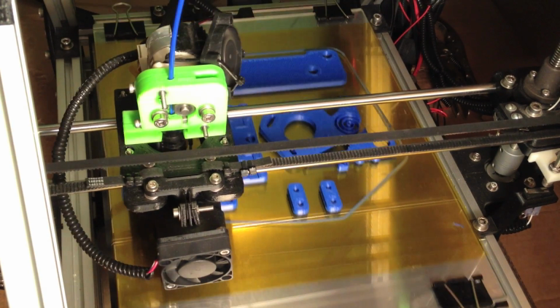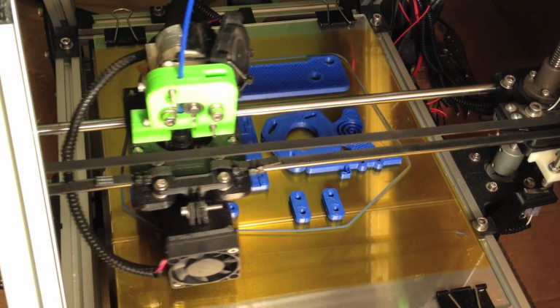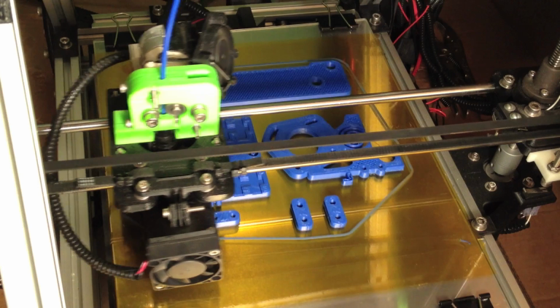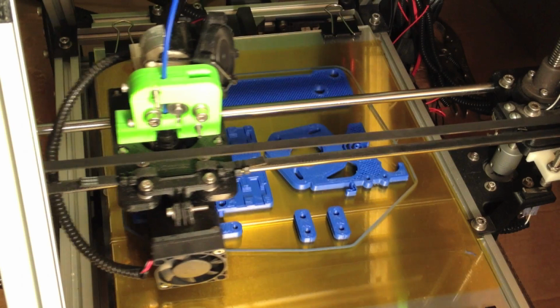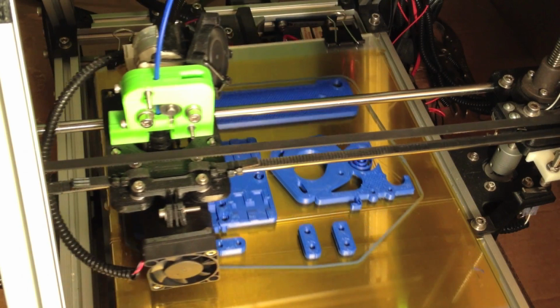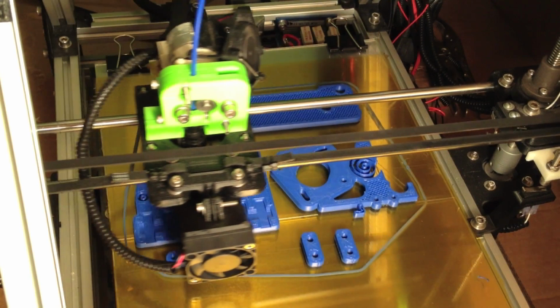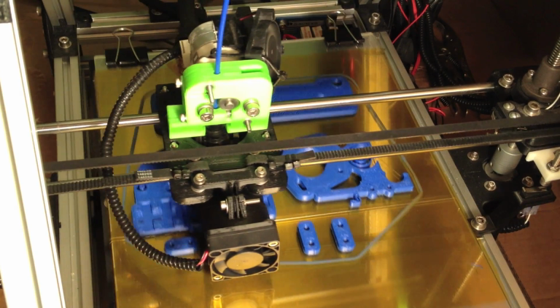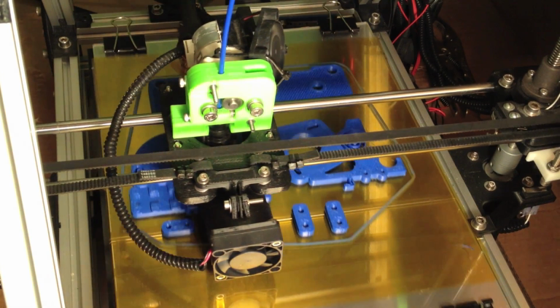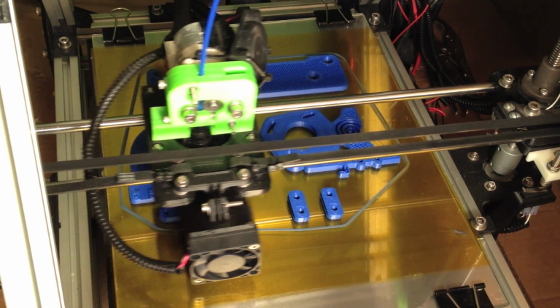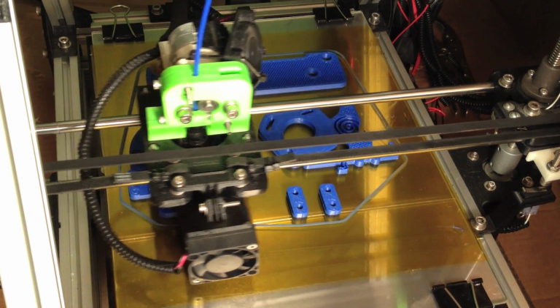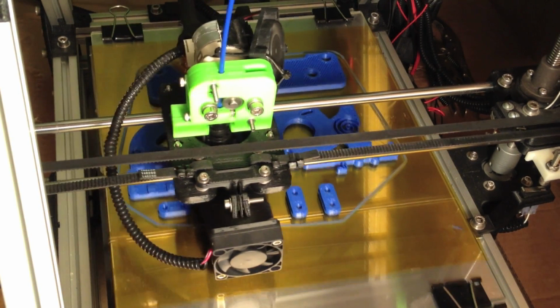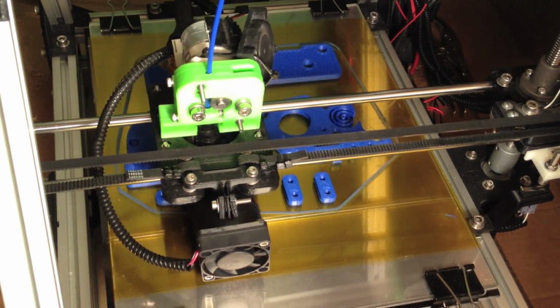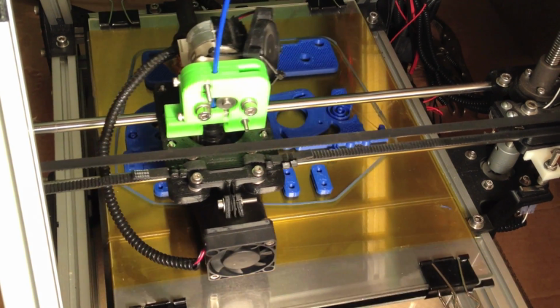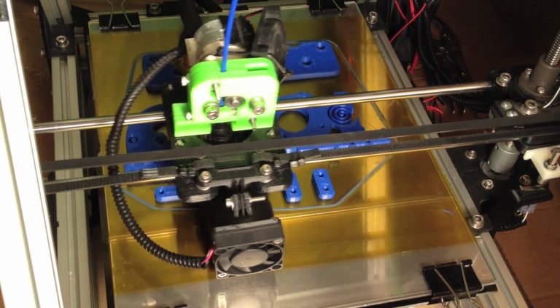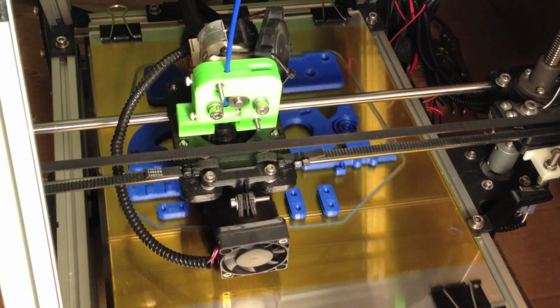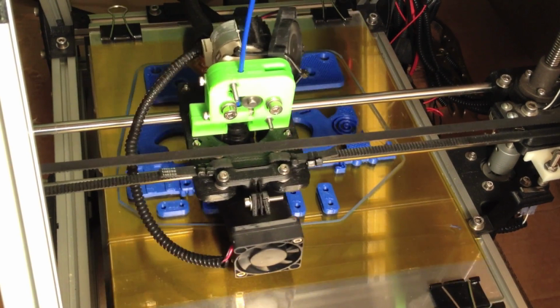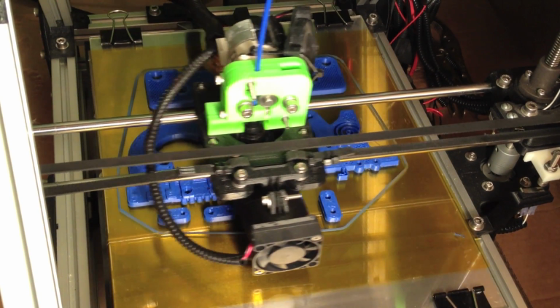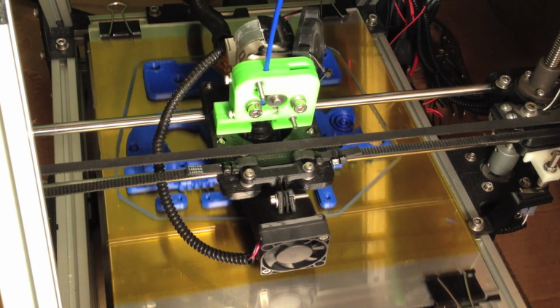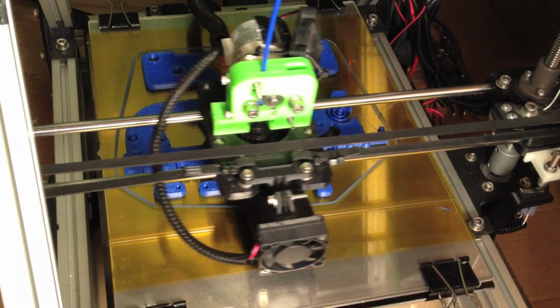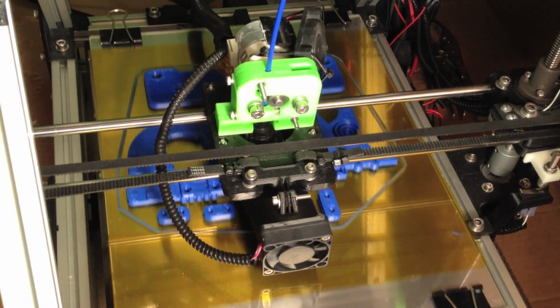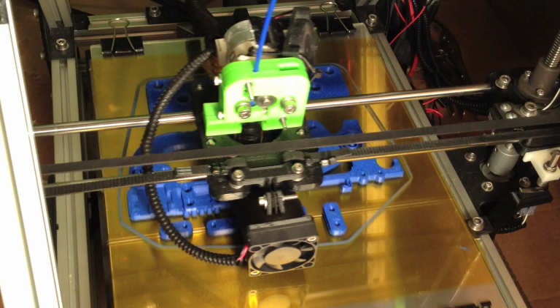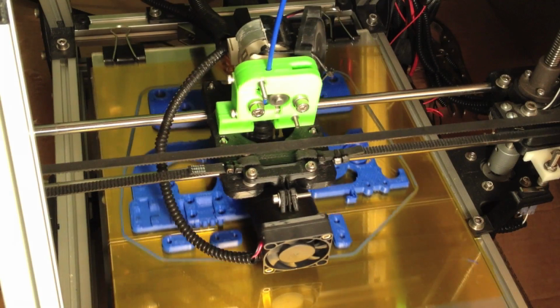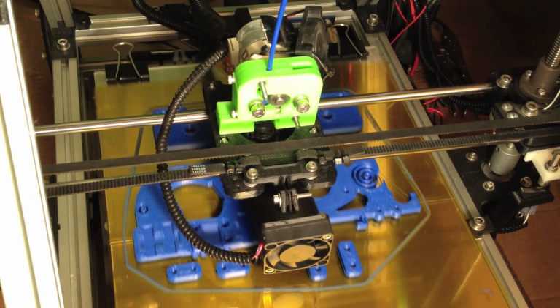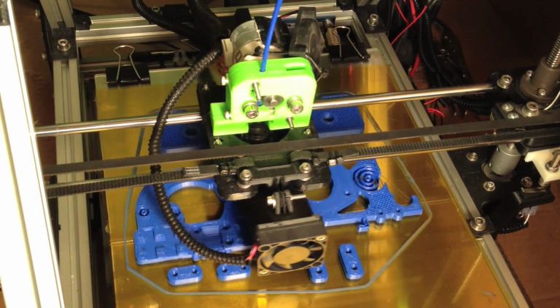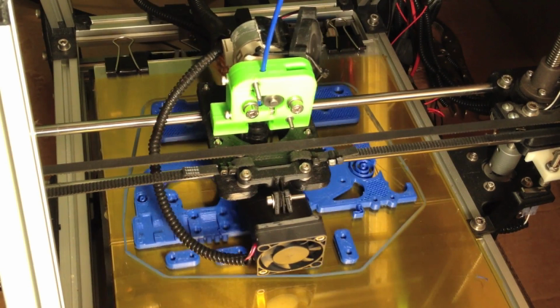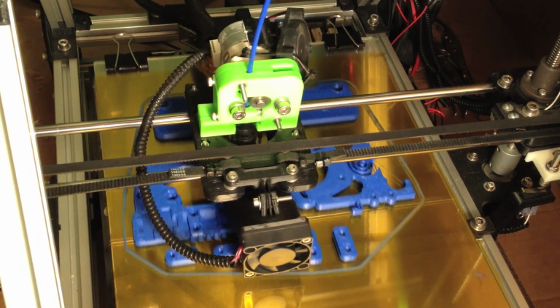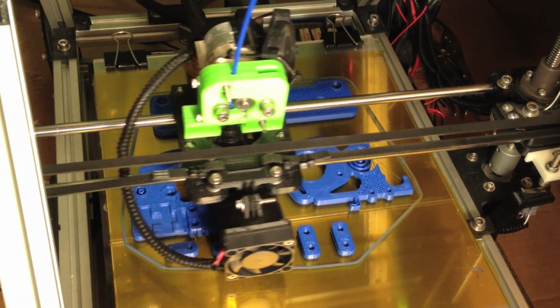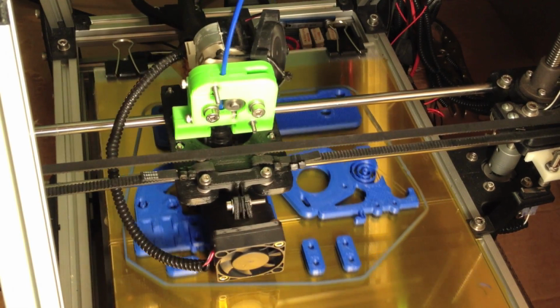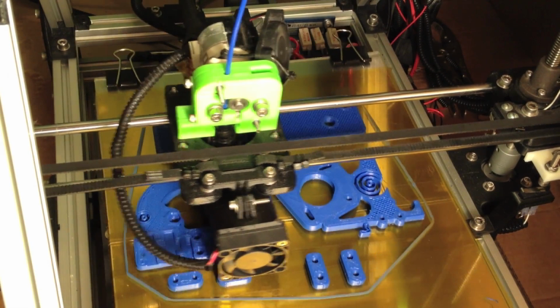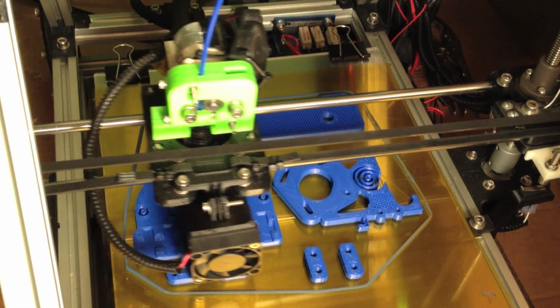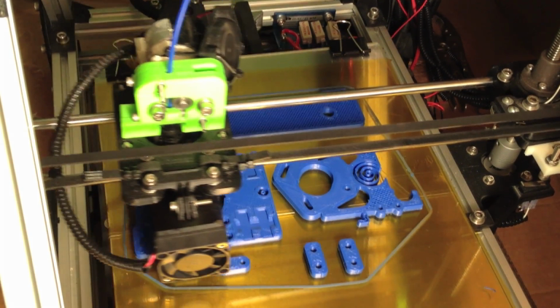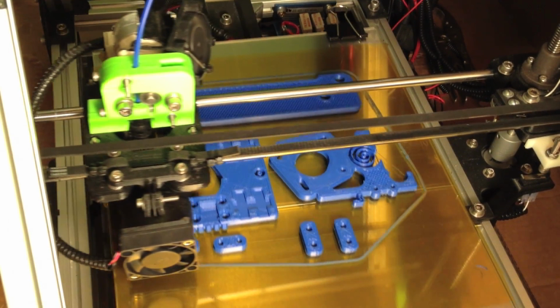Hi, welcome to BusyBots. Thanks for stopping by. Today let's take a look at the PG-35 motor, which you can see here on the extruder. It's the small motor behind the green extruder body.